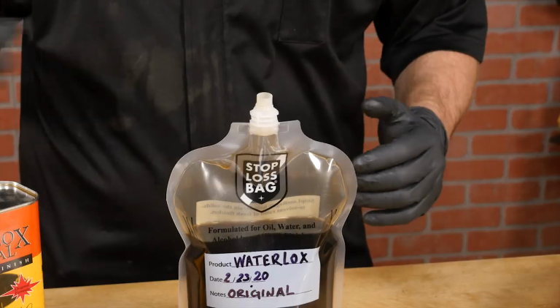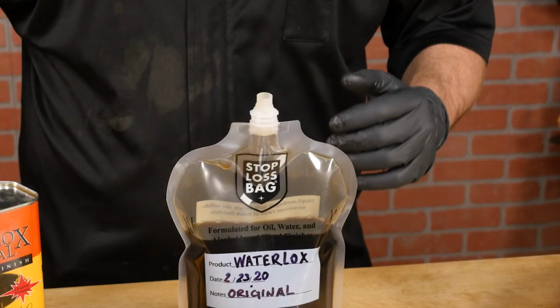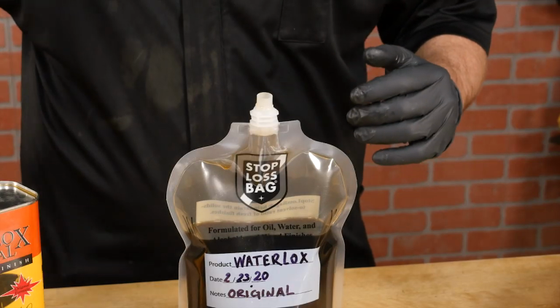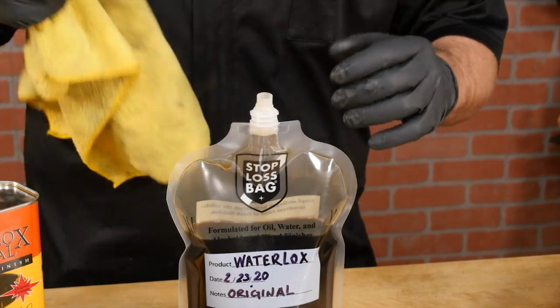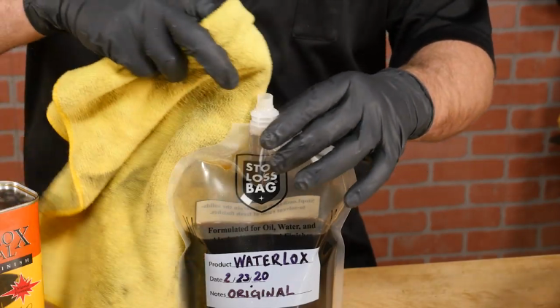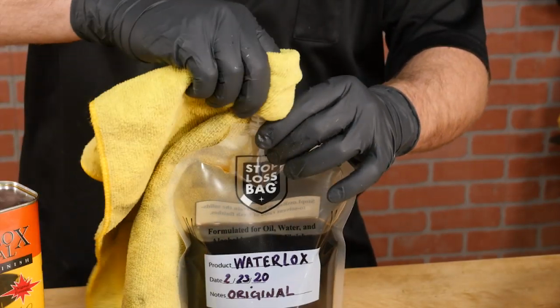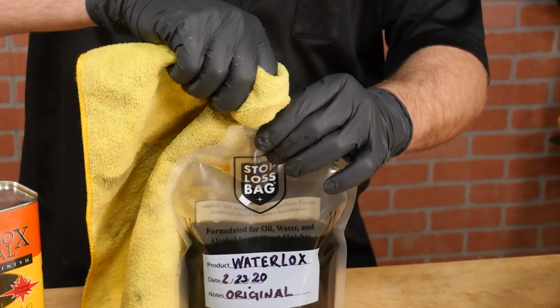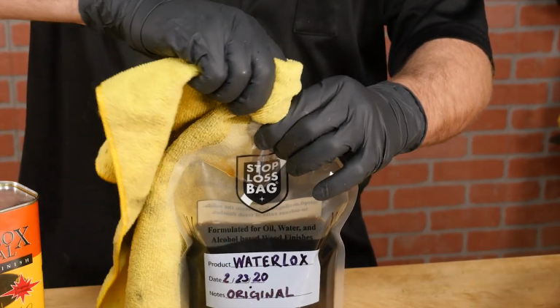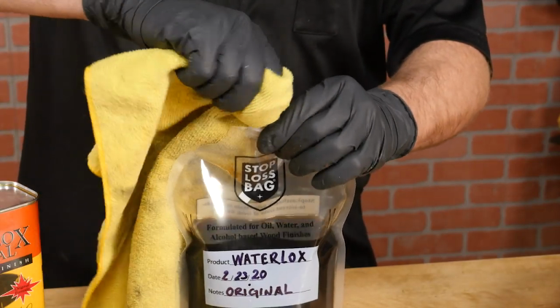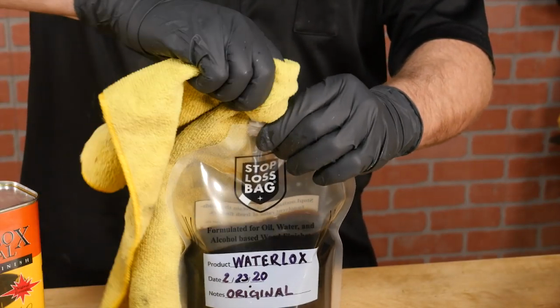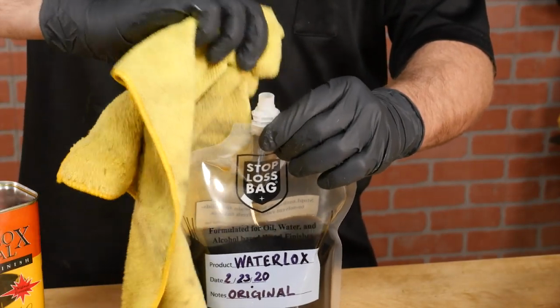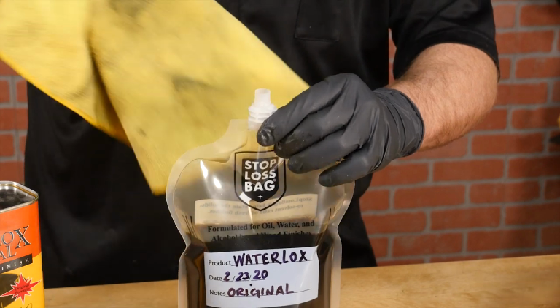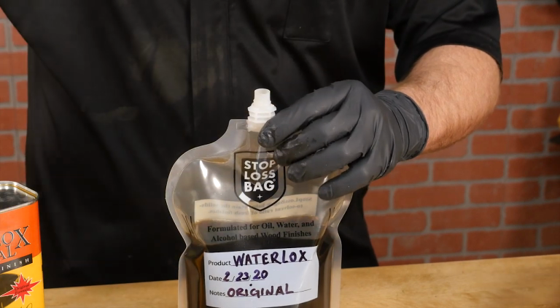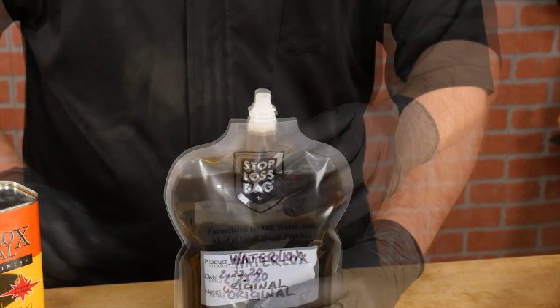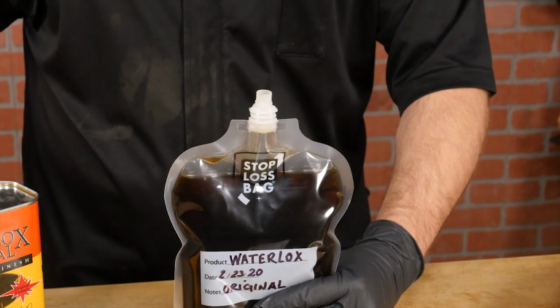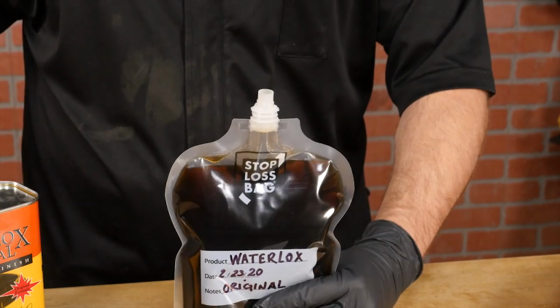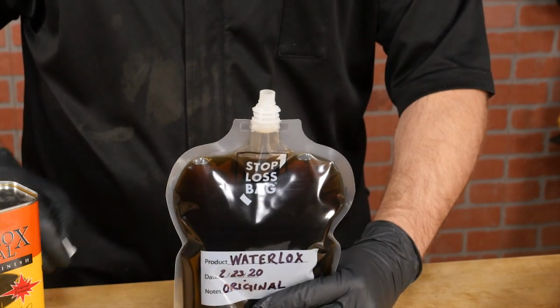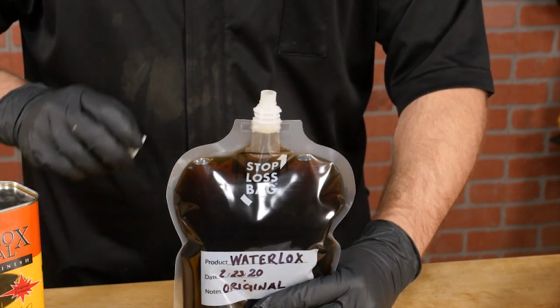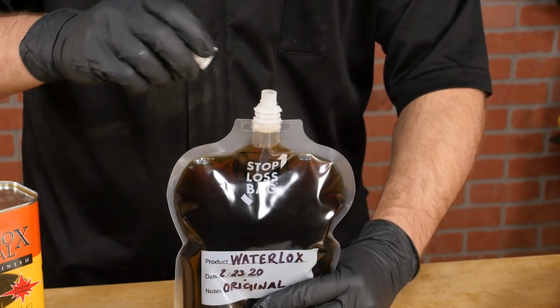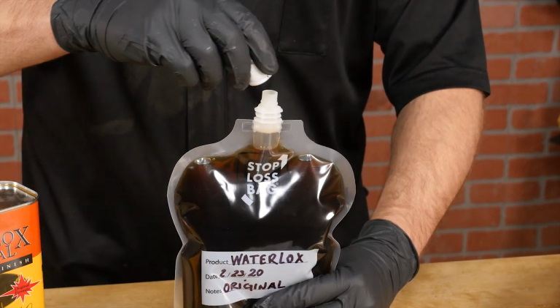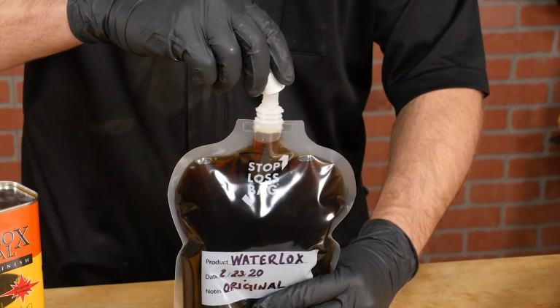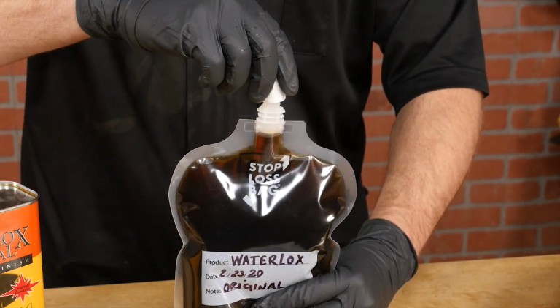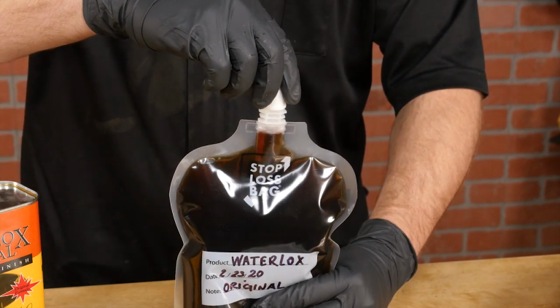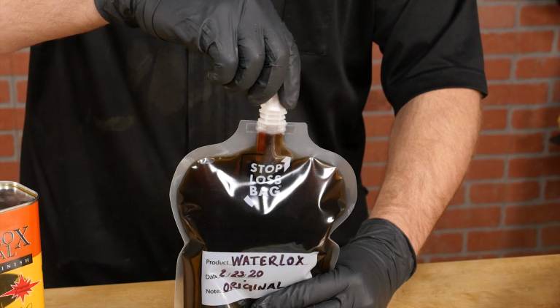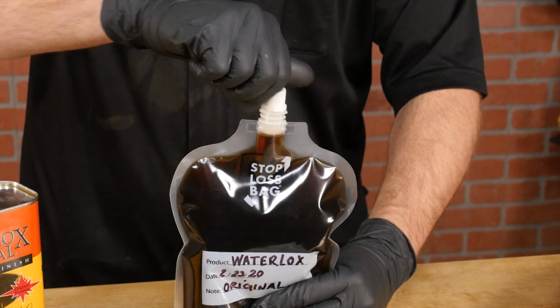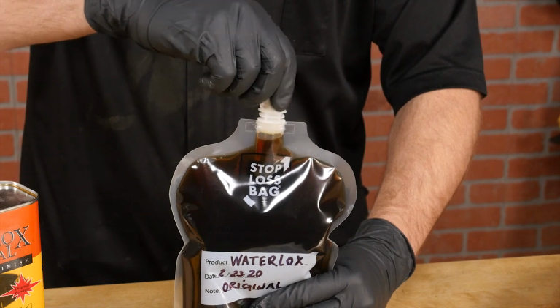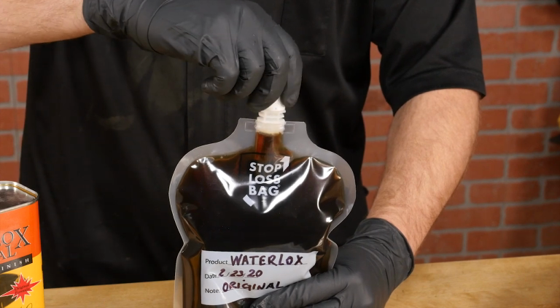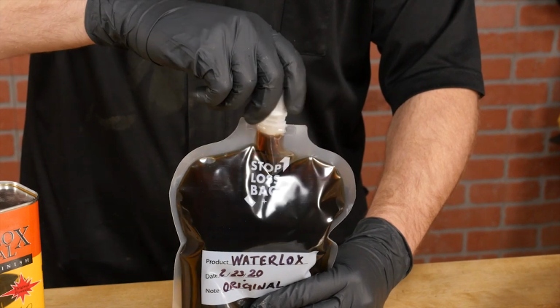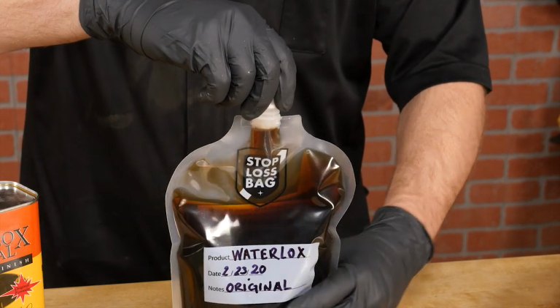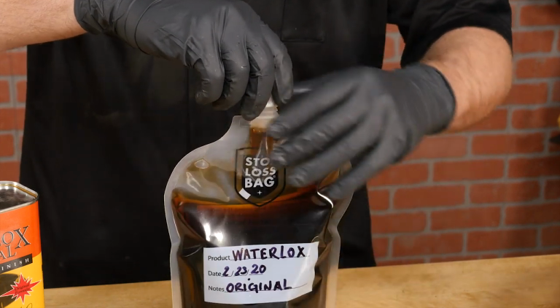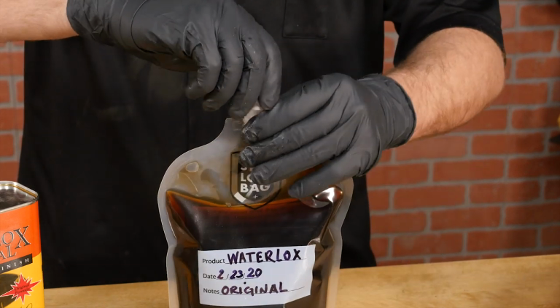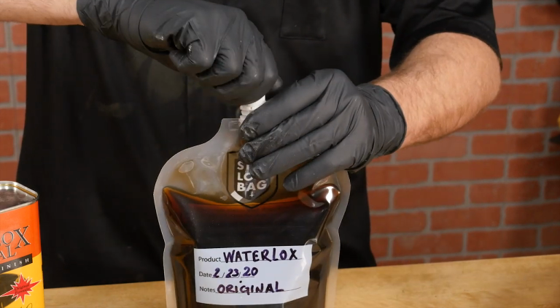When done, make sure you wipe away any excess finish from the plastic threads or it'll dry and gum up the cap. Gently squeeze the bag until the finish reaches the top, then twist on the cap to lock out the air and keep your finish fresh.